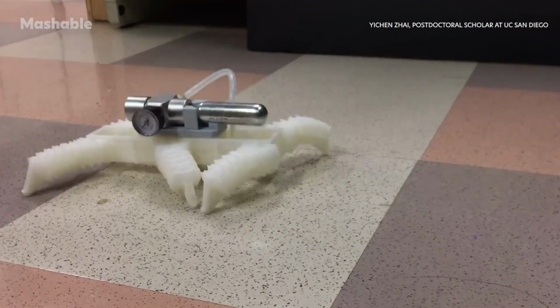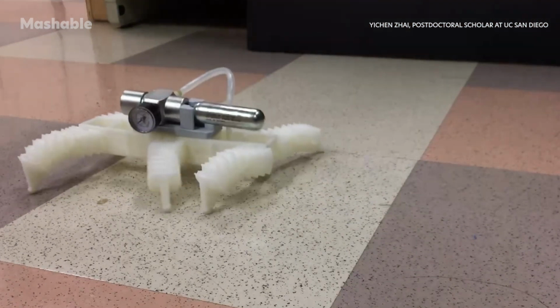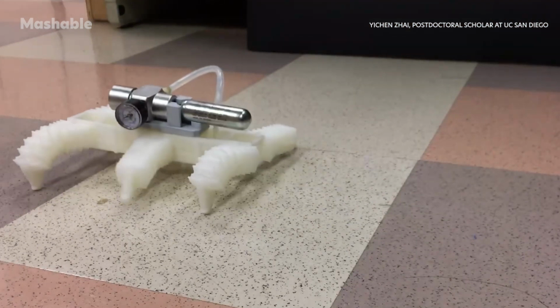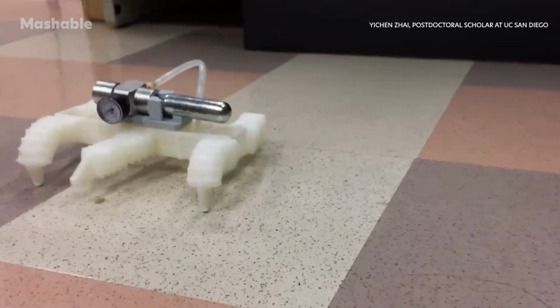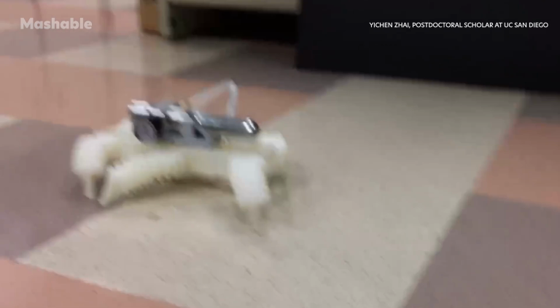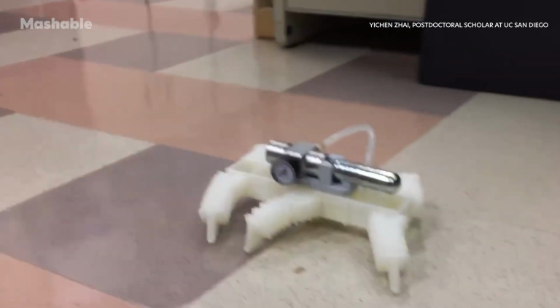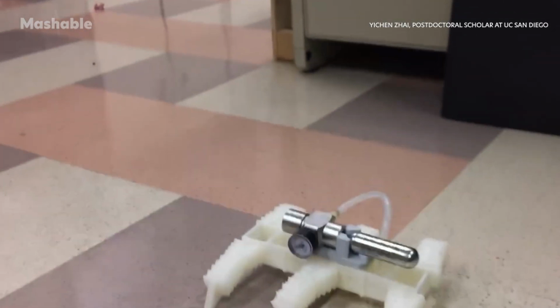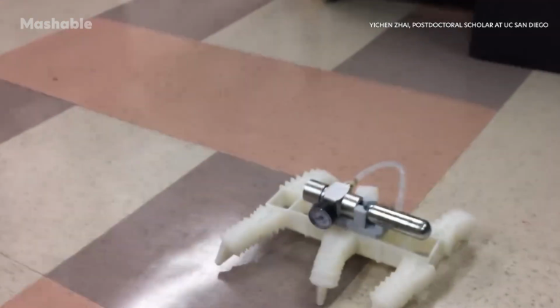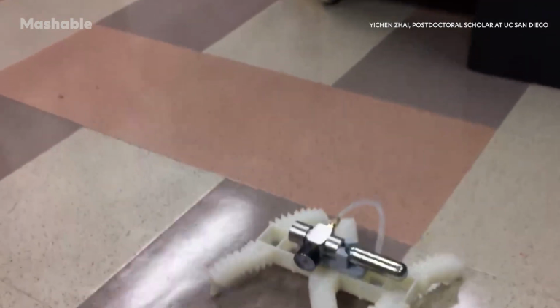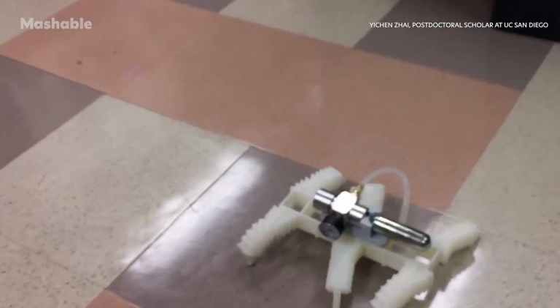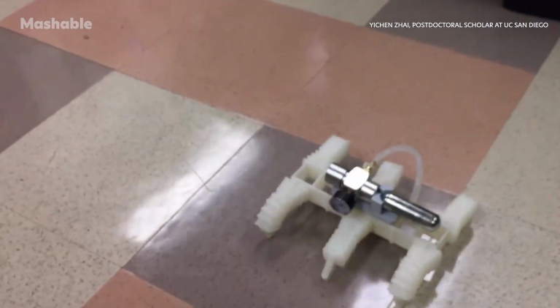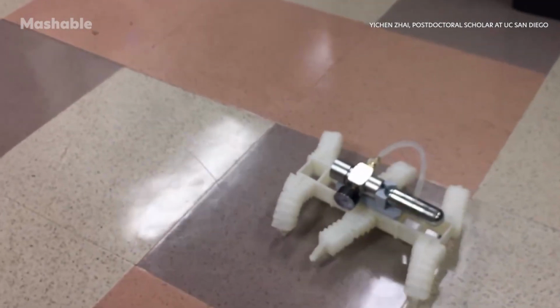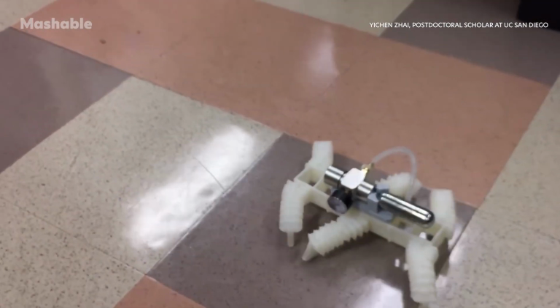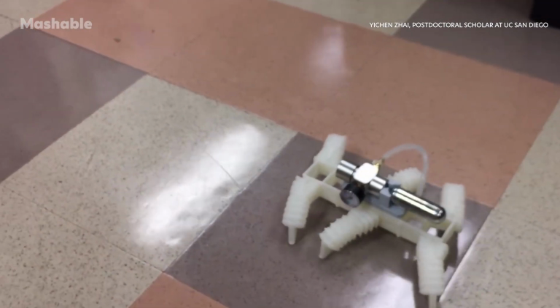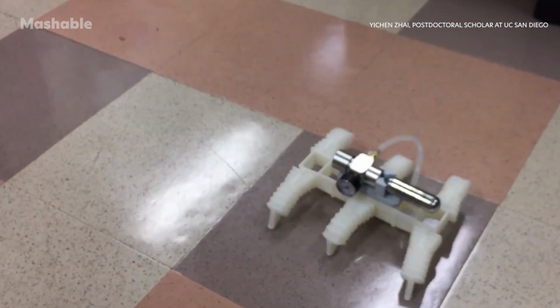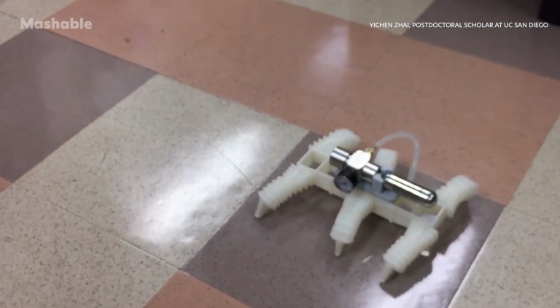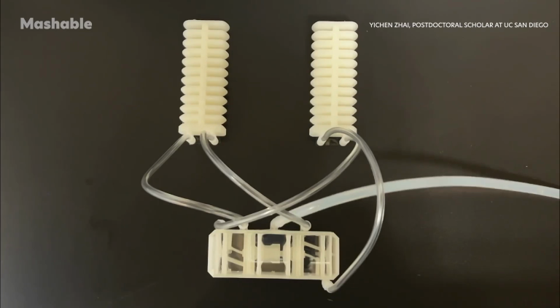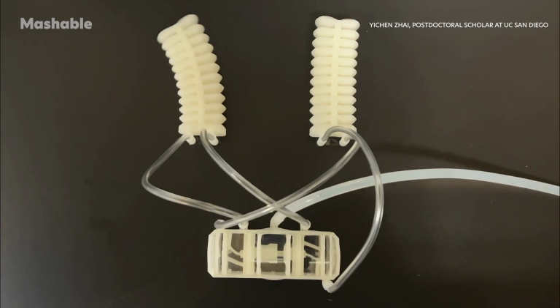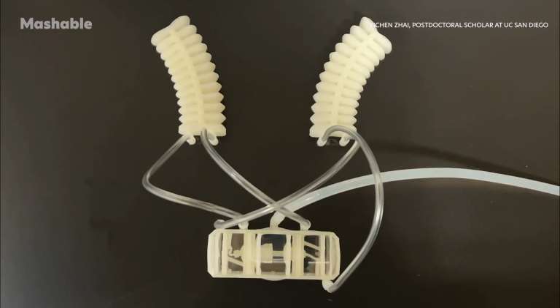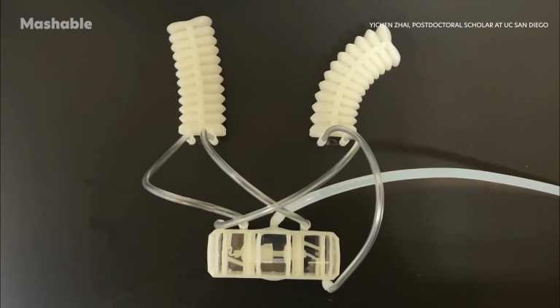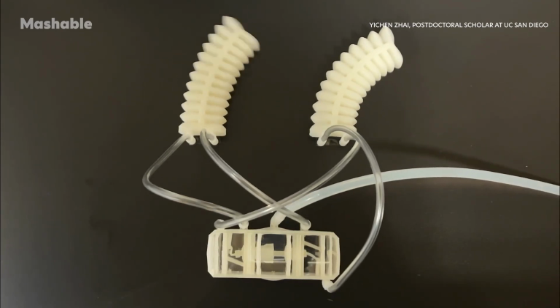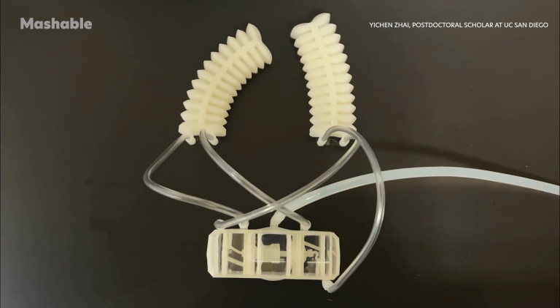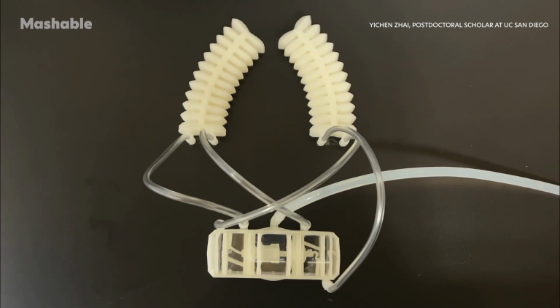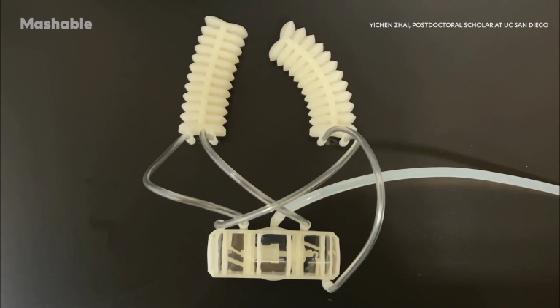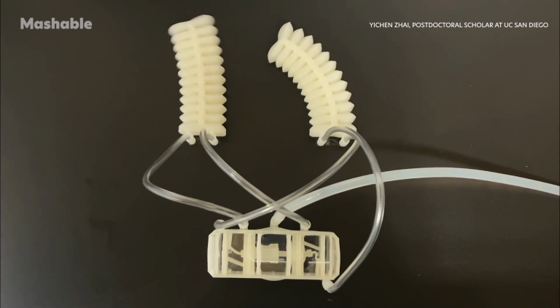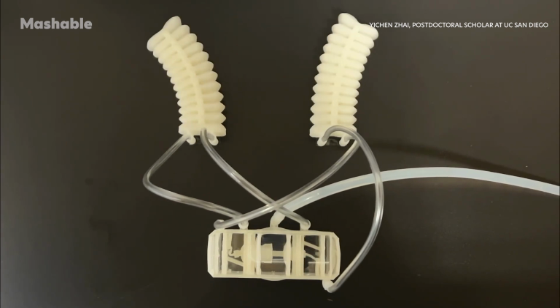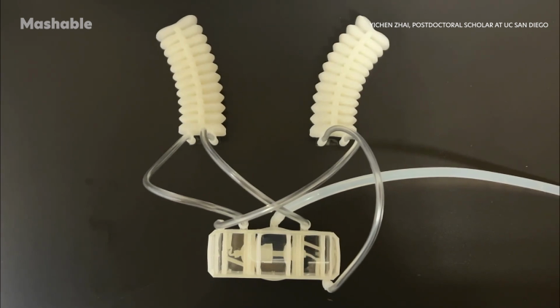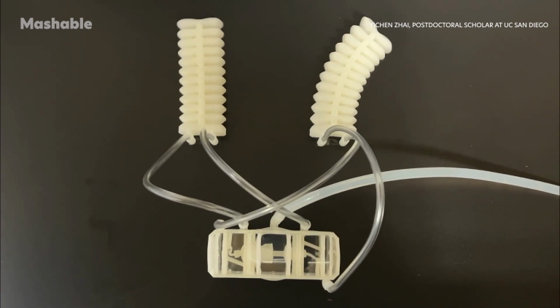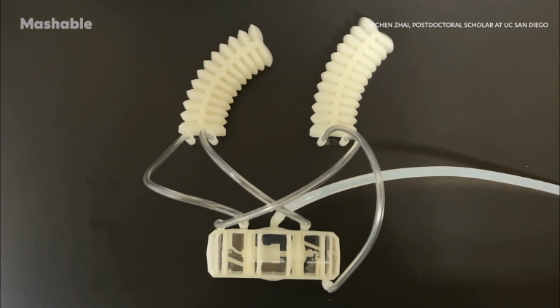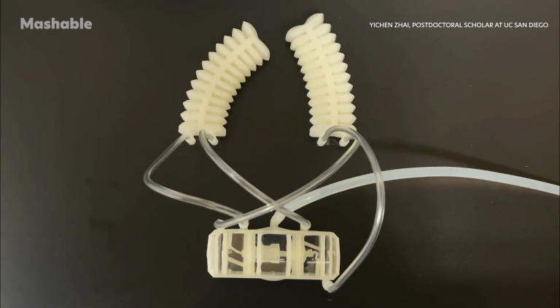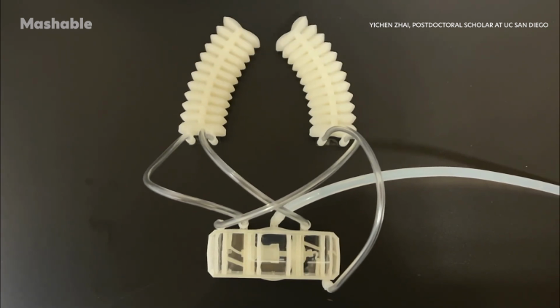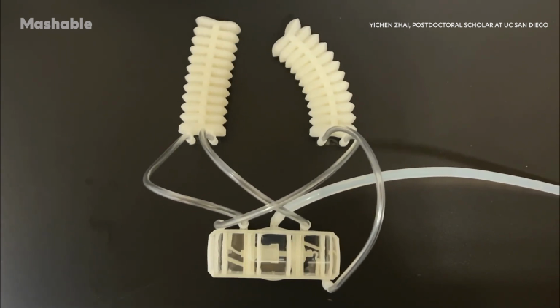So, how does it work? Well, instead of motors, batteries, or circuit boards, this robot relies on soft actuators — essentially air-powered artificial muscles.